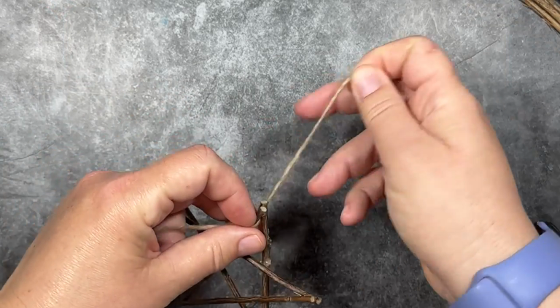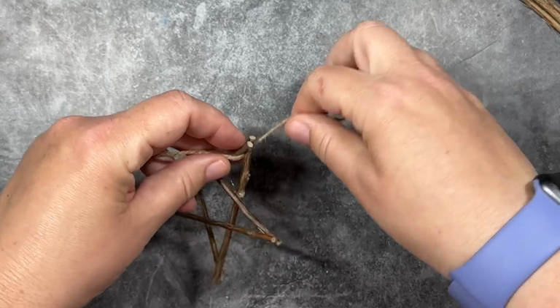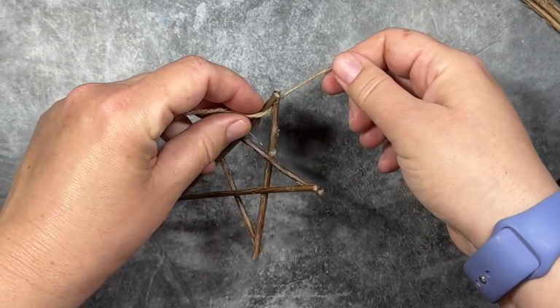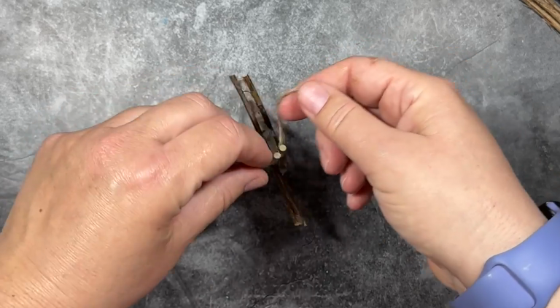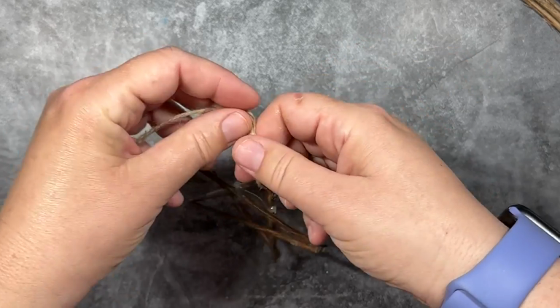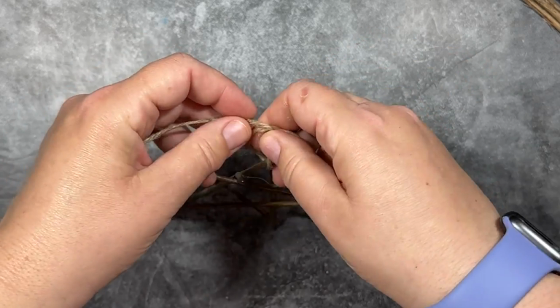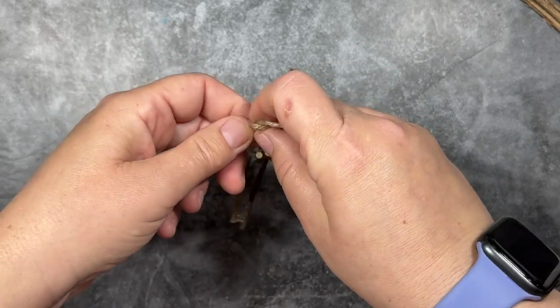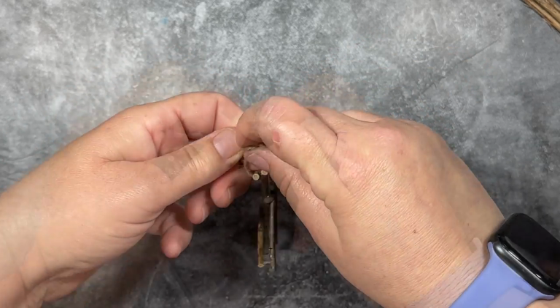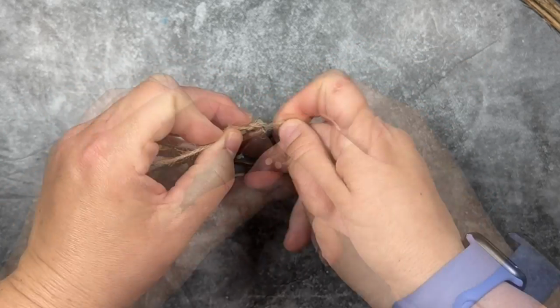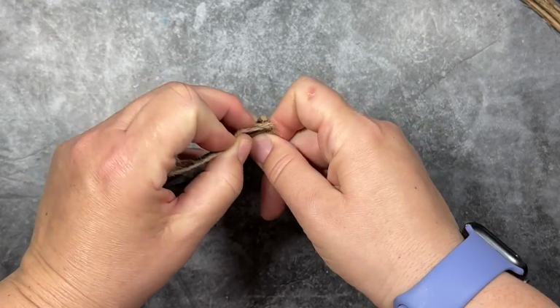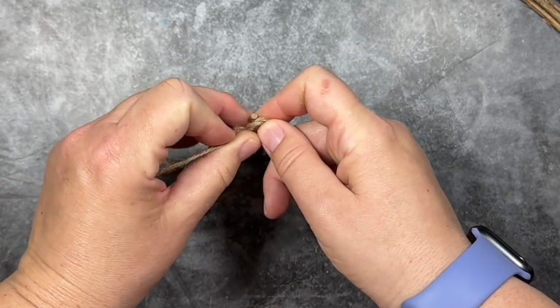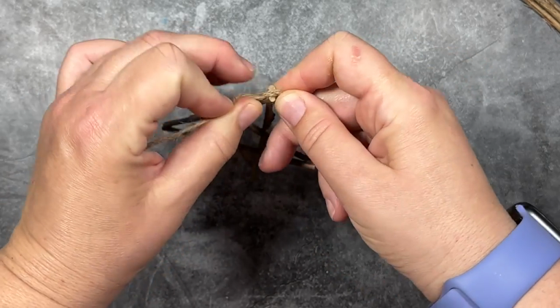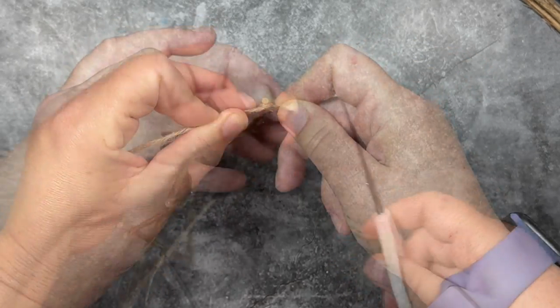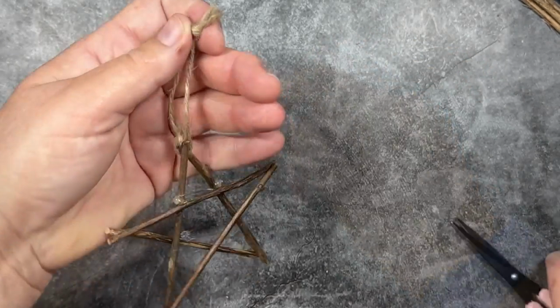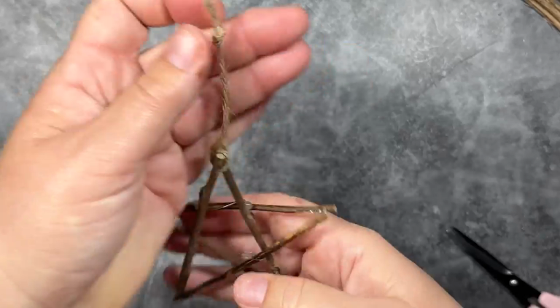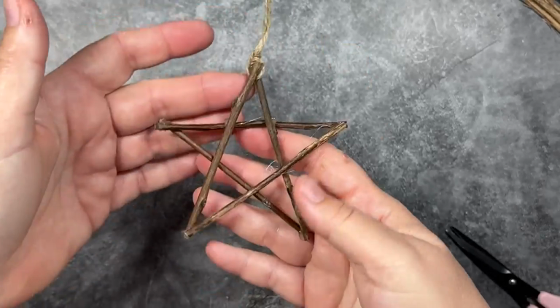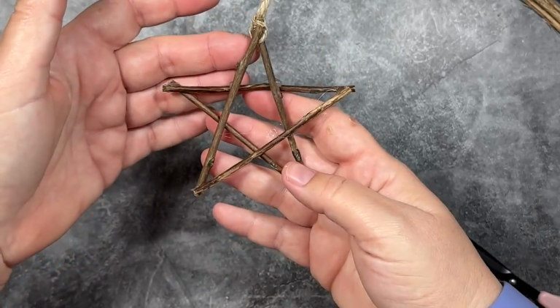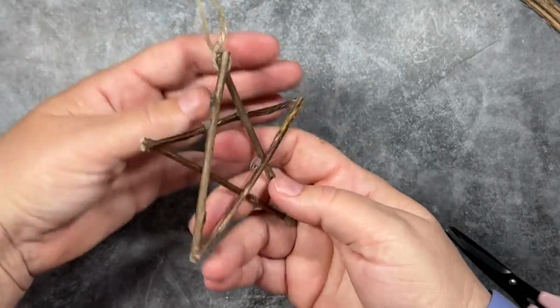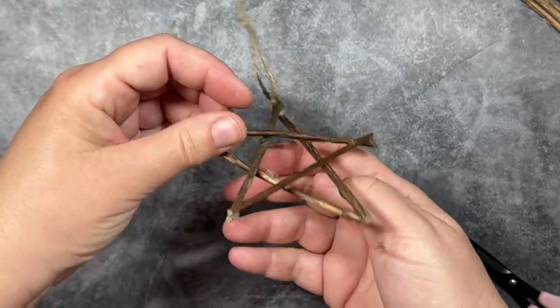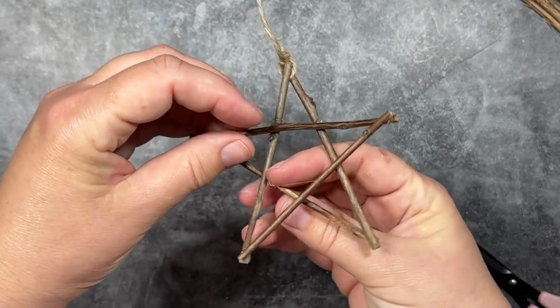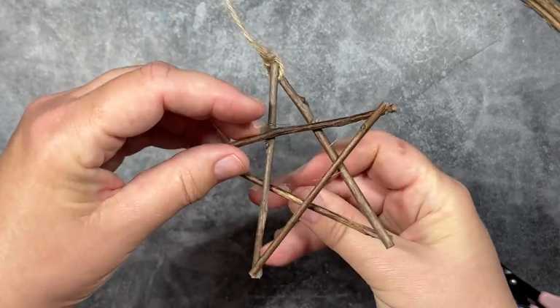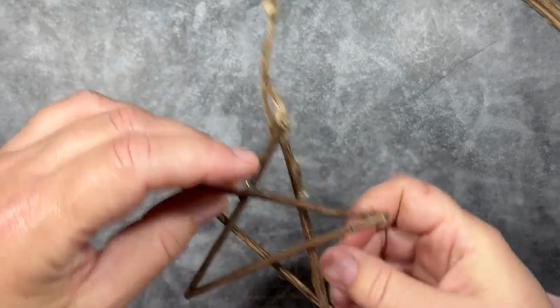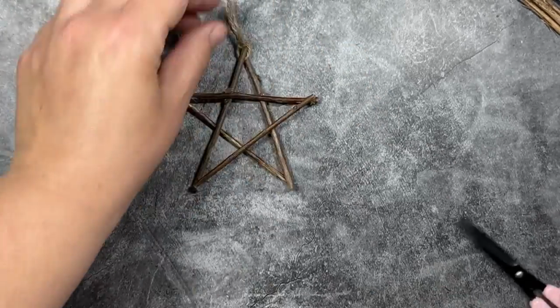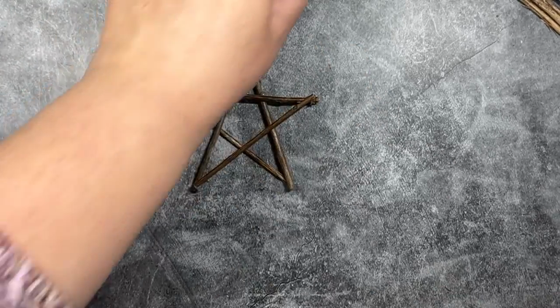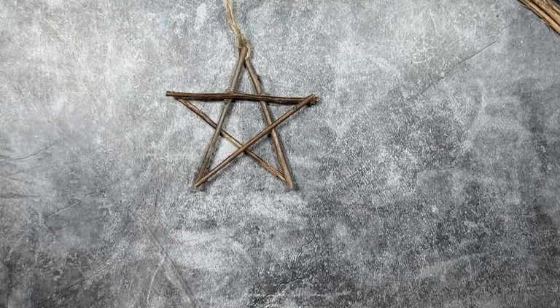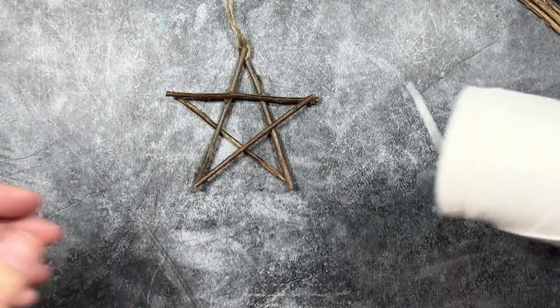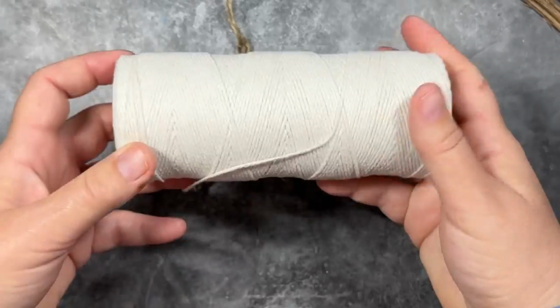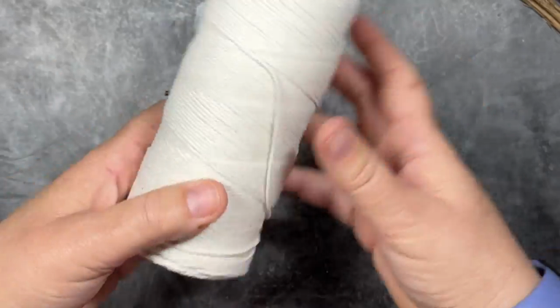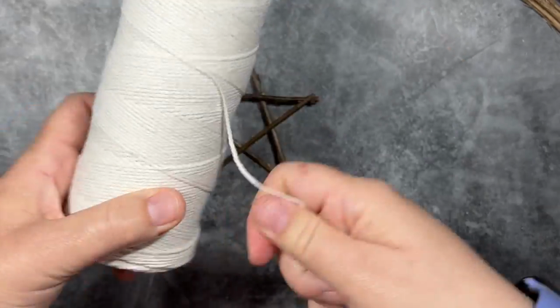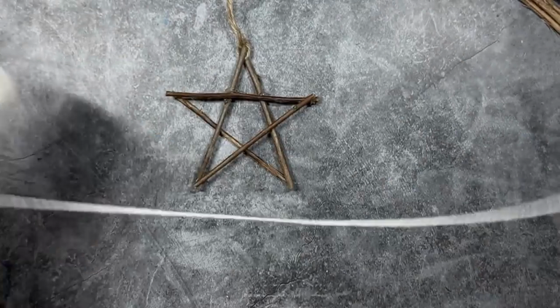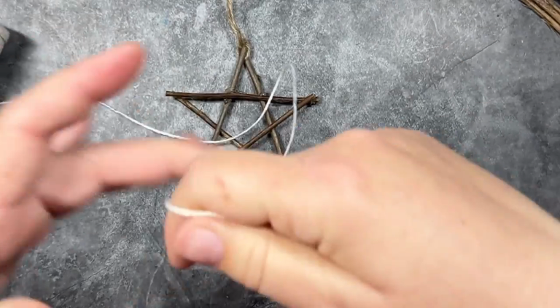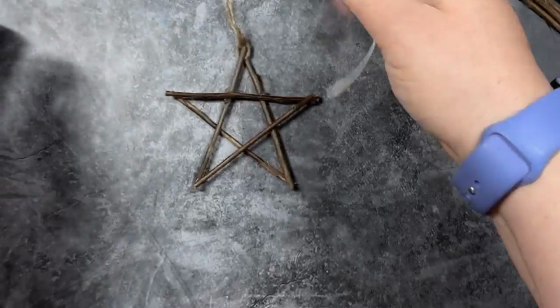And then I'm going to take a piece of twine and I'm just going to tie a knot at the very top of that first point of the star. And then I'll tie a loop at the end so that we have an ornament hook that we can hang on the tree. Now I am going to wrap this star.